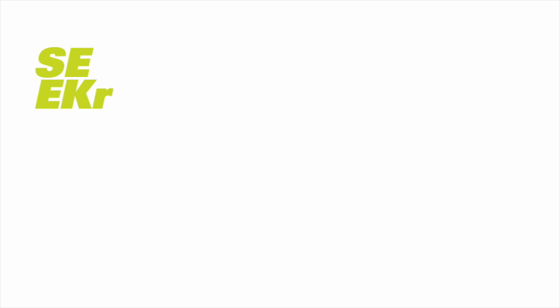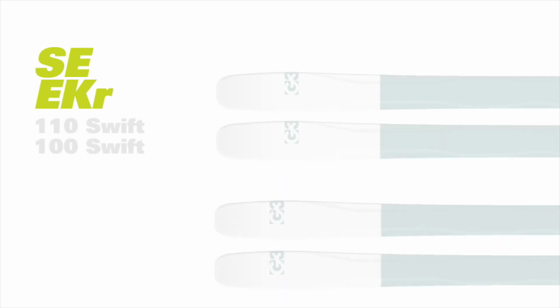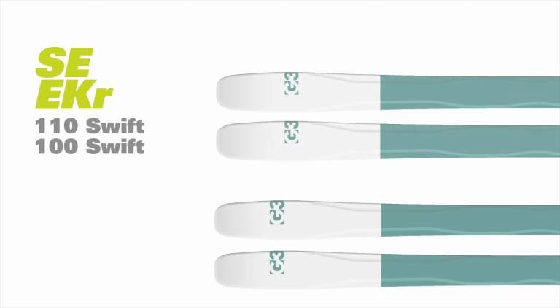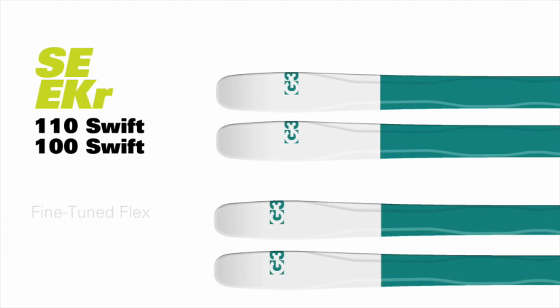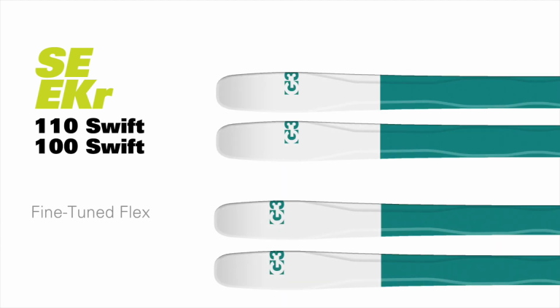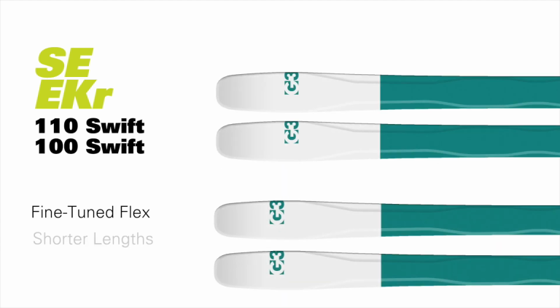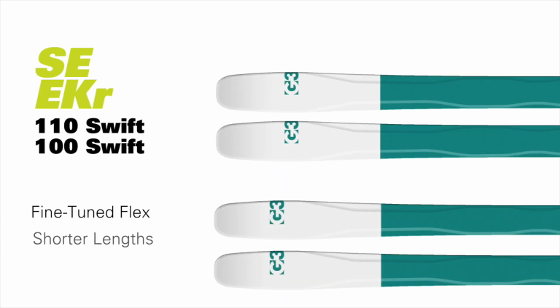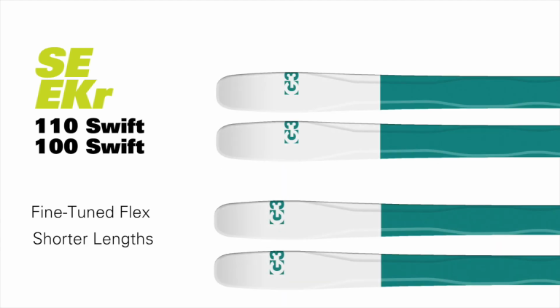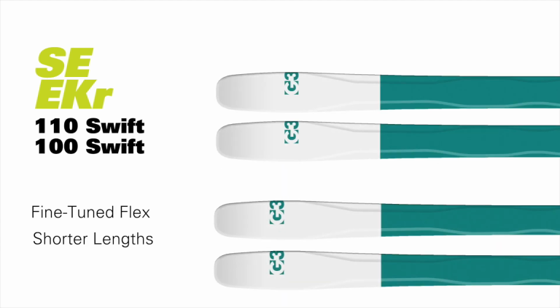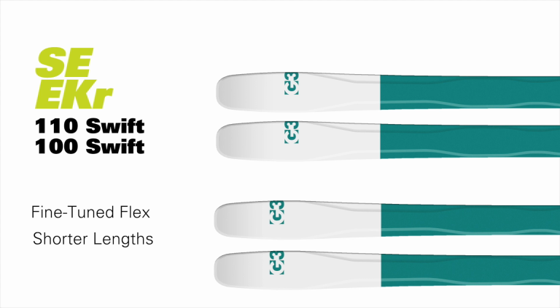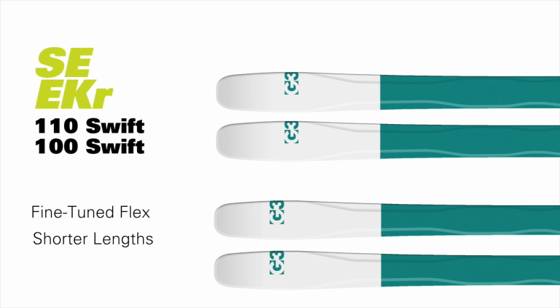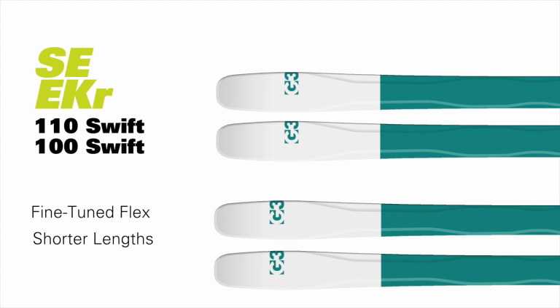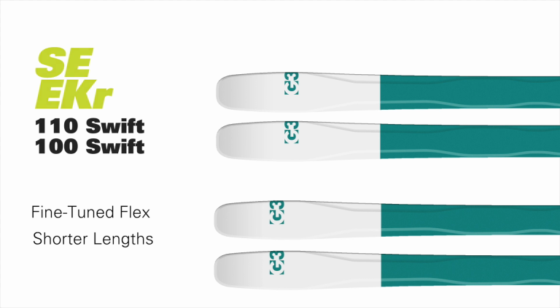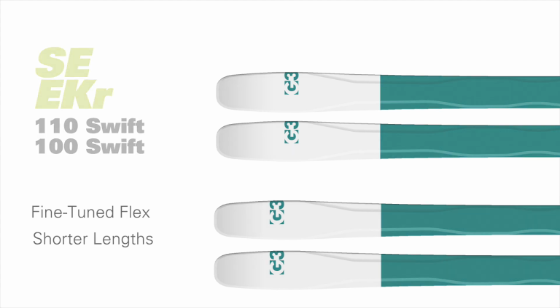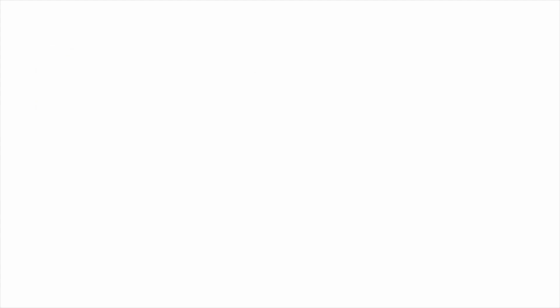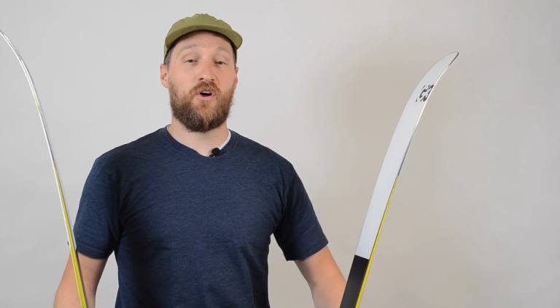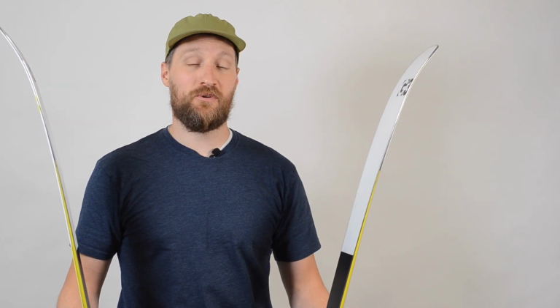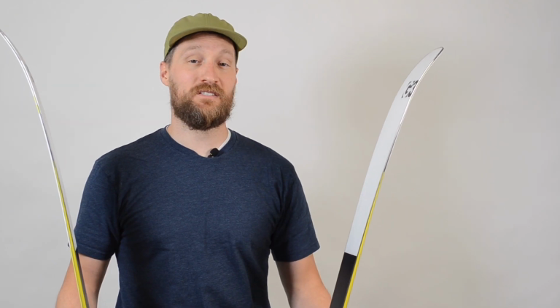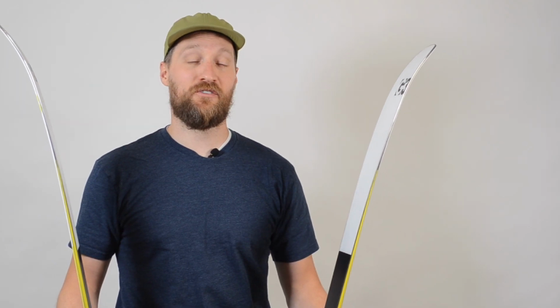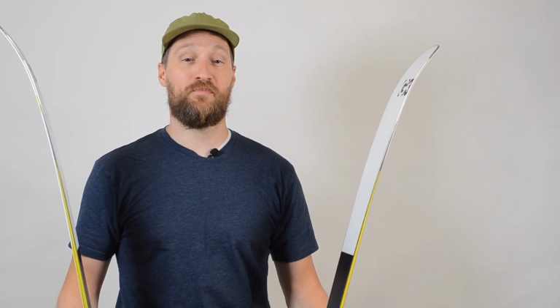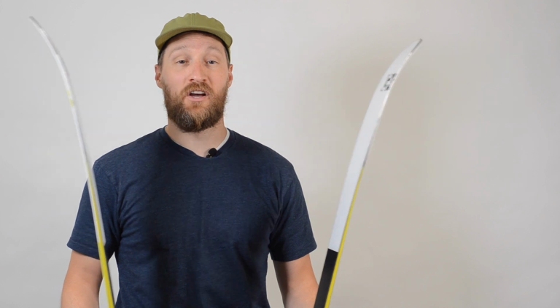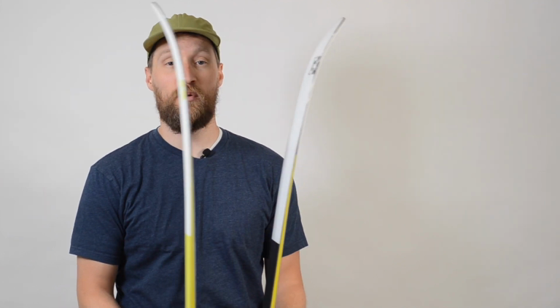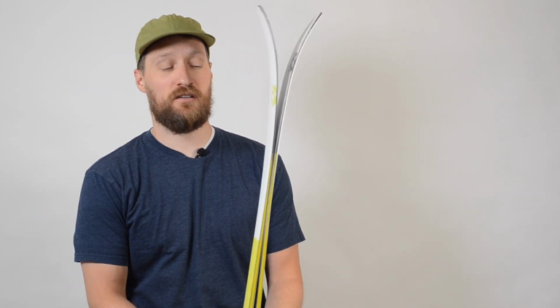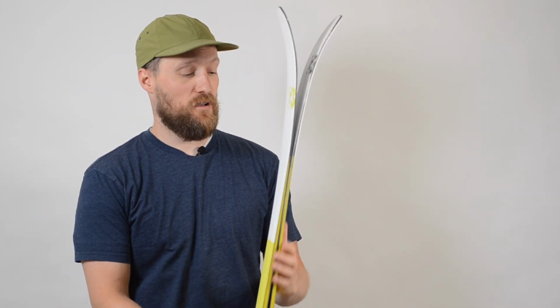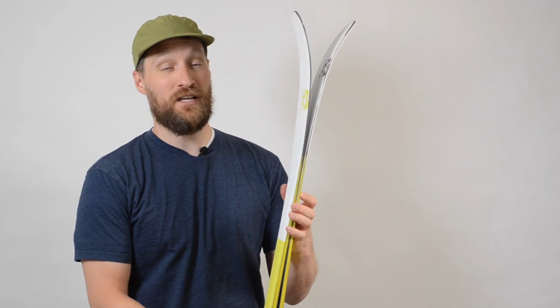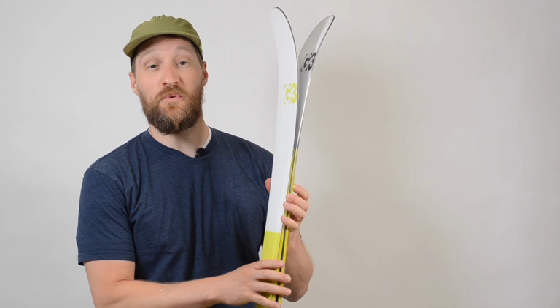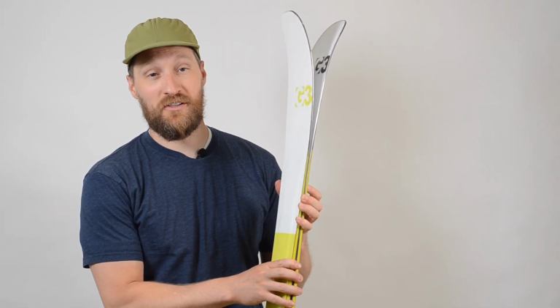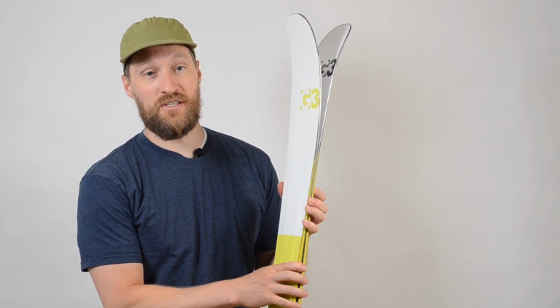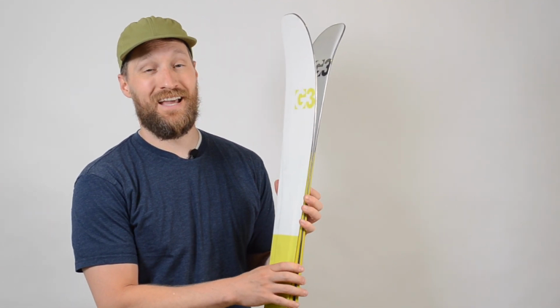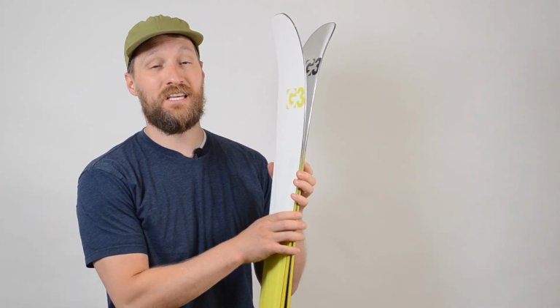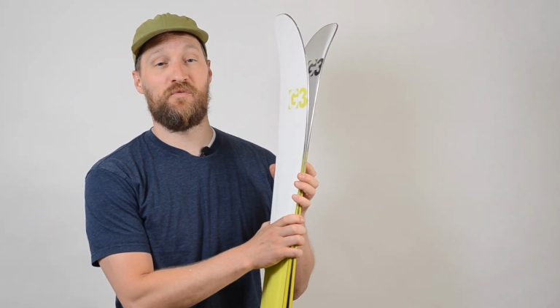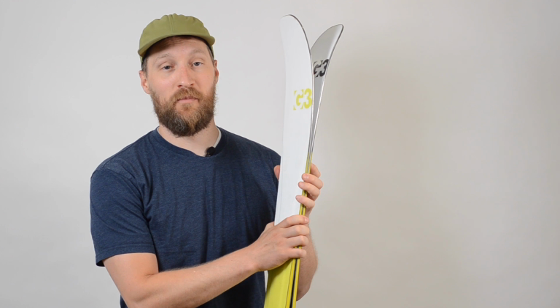All Seekers are available as part of our Swift series, dialed in for lighter users looking for a performance touring ski. As with all G3 skis, the Seeker features magnetic contact points, which makes for smoother technical transitions and just easier movement around the mountain.